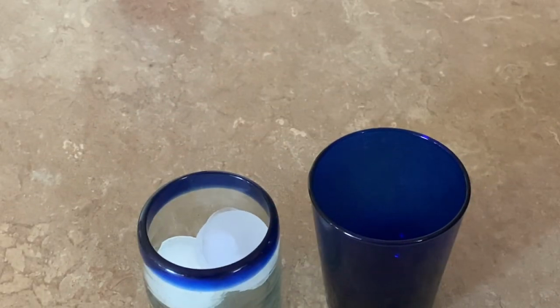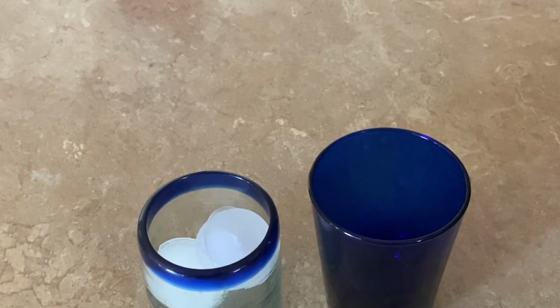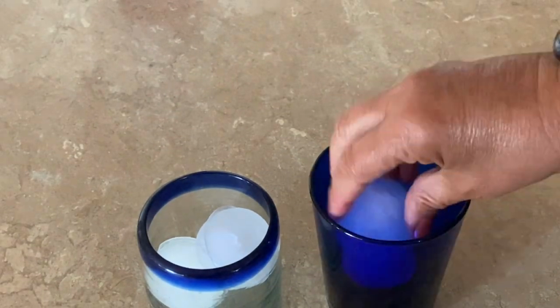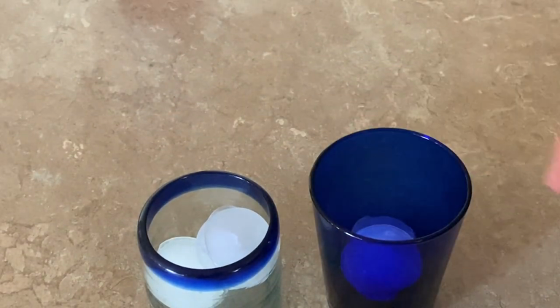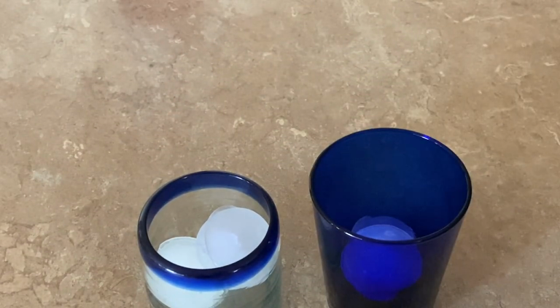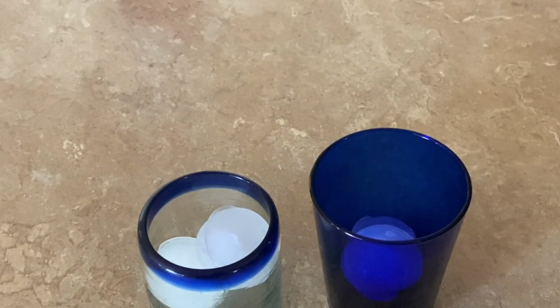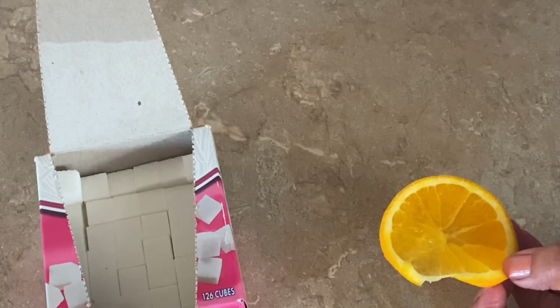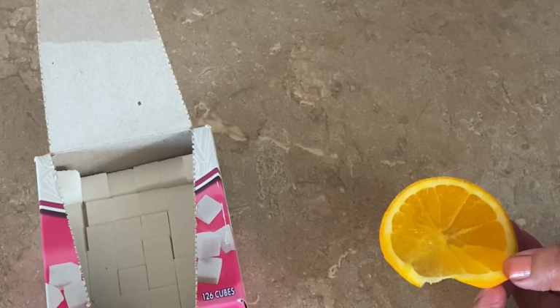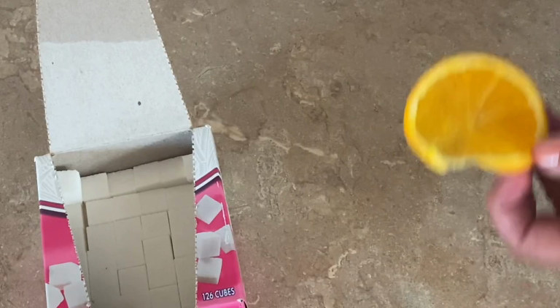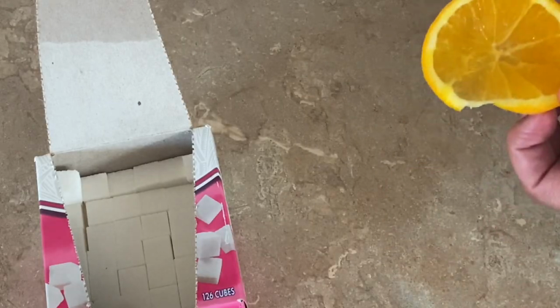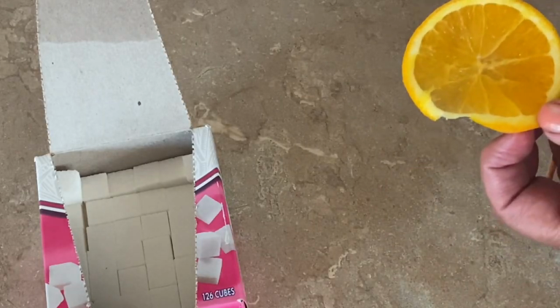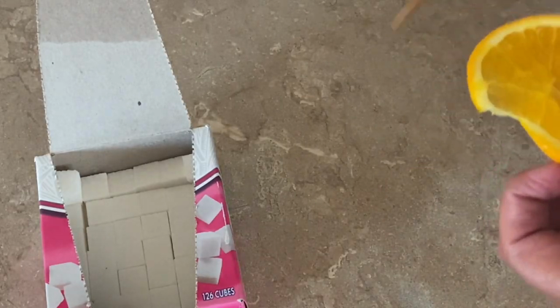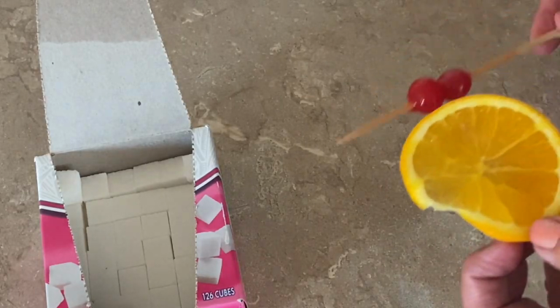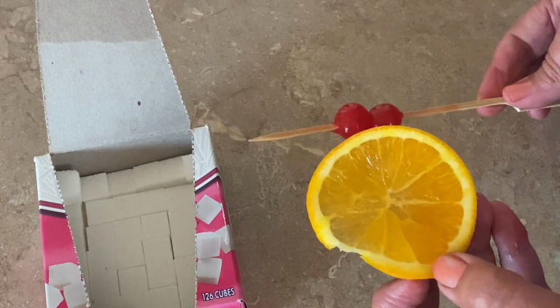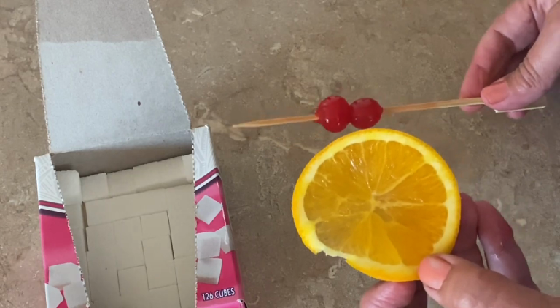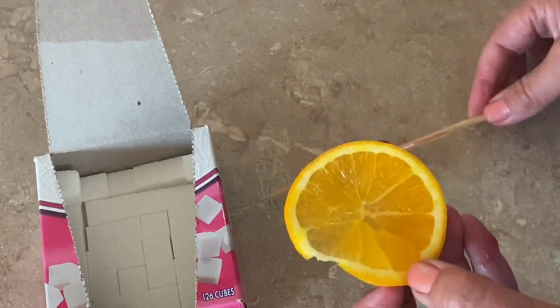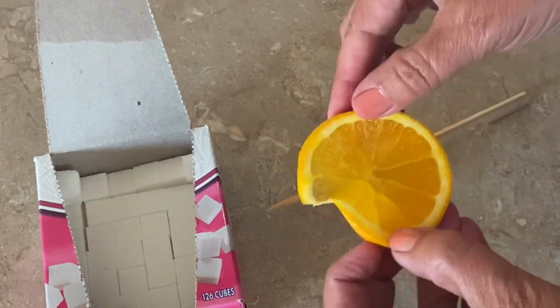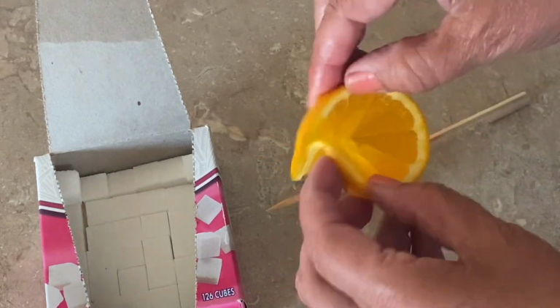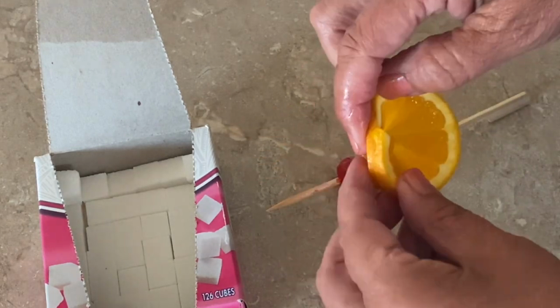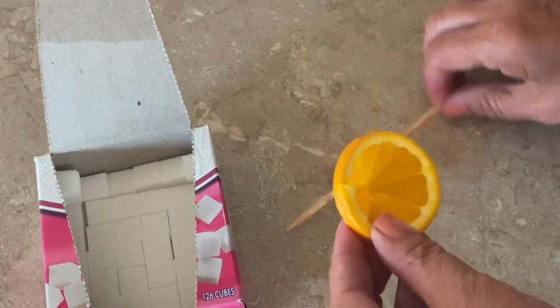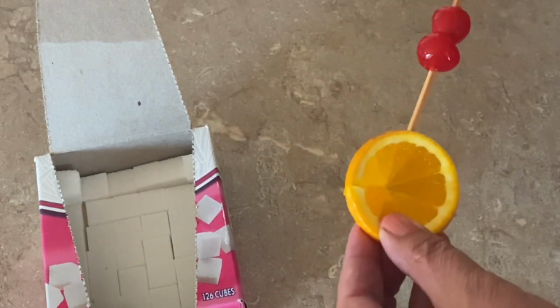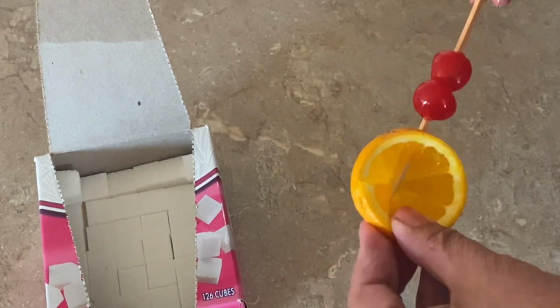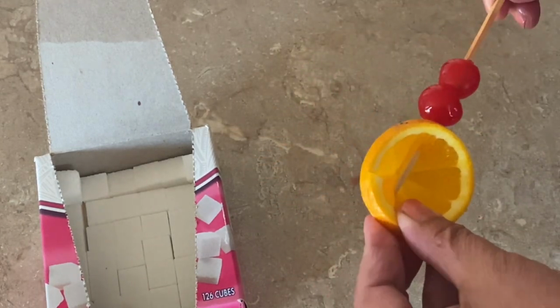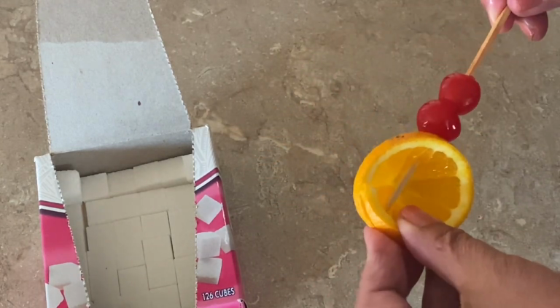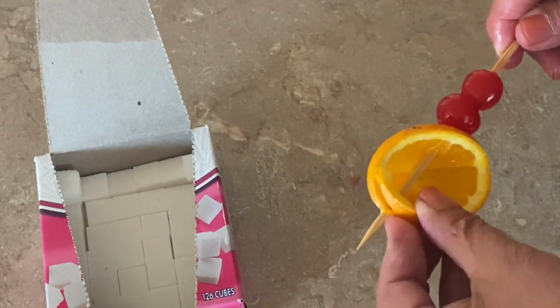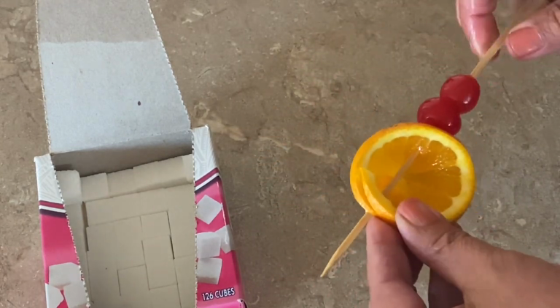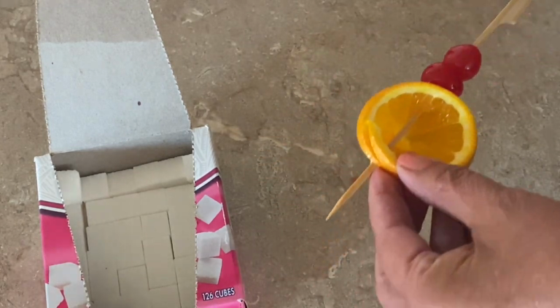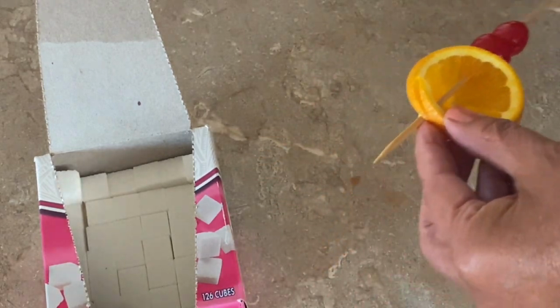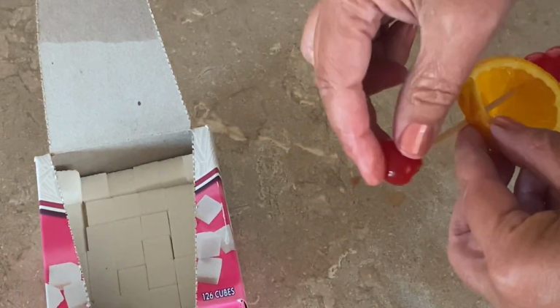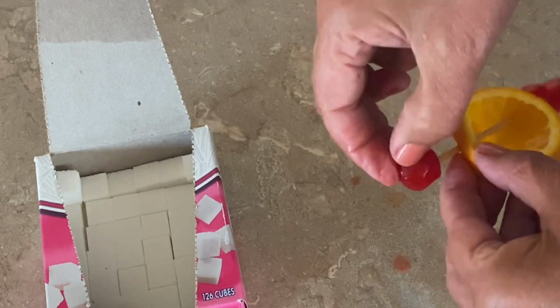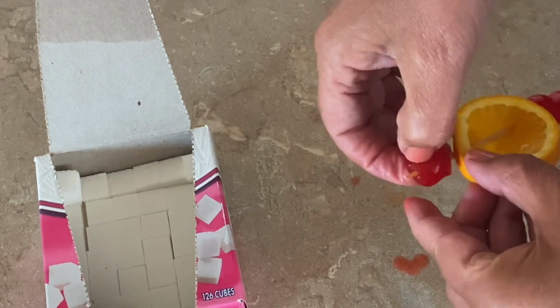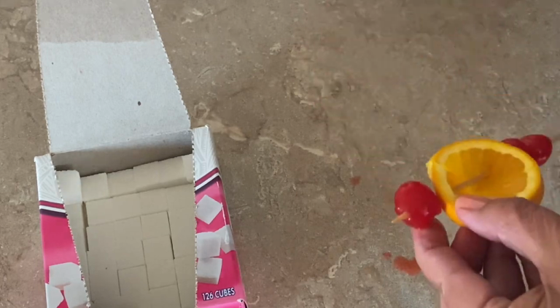I use orange and cherry for a garnish, and also one or two sugar cubes. The sugar will dissolve on the orange, so I add that just before serving.